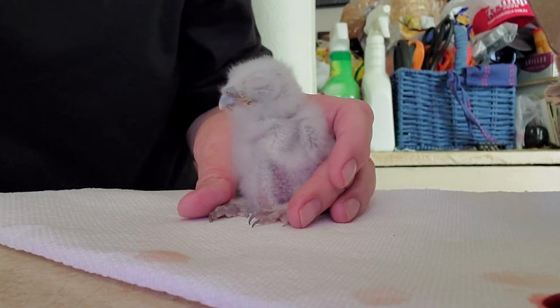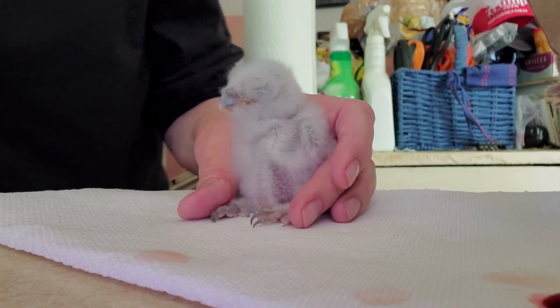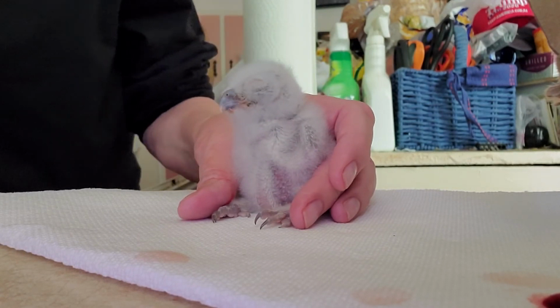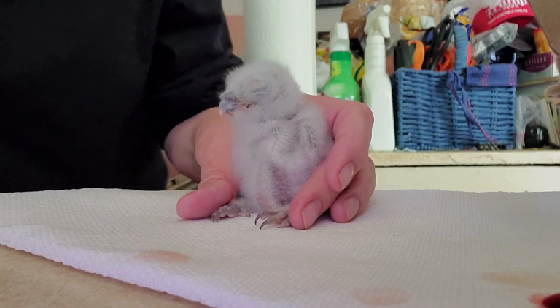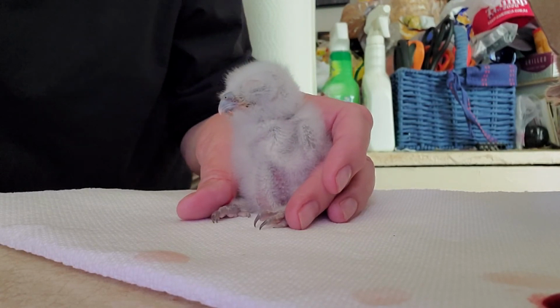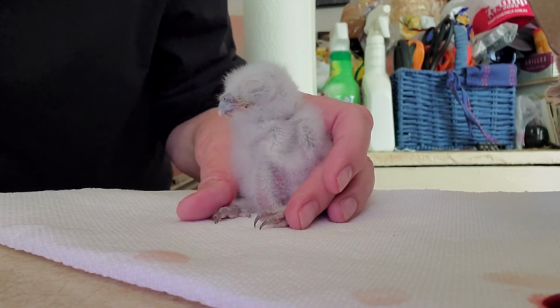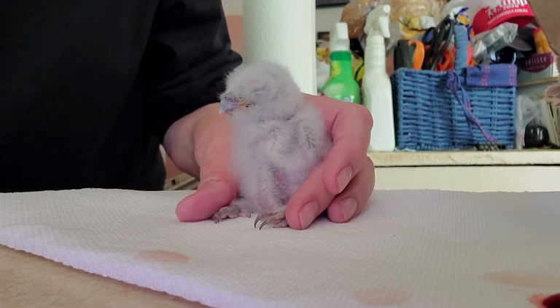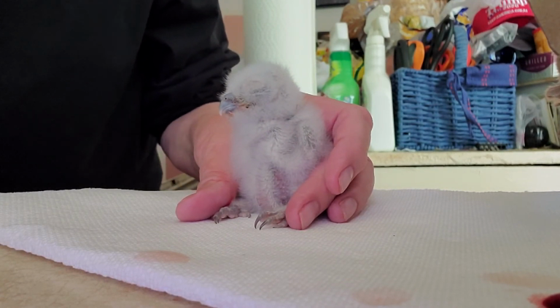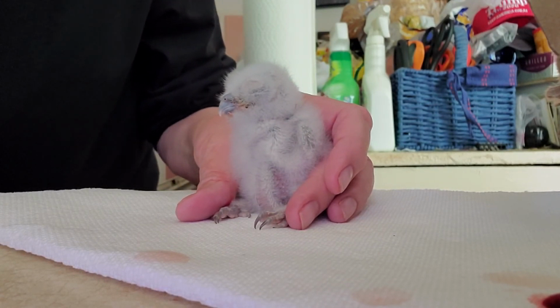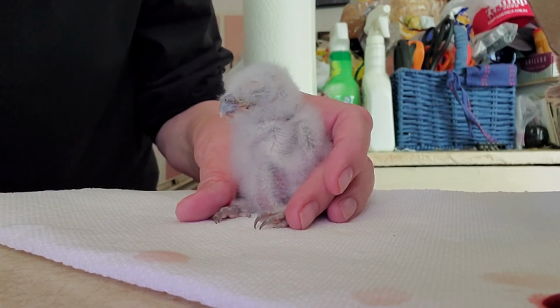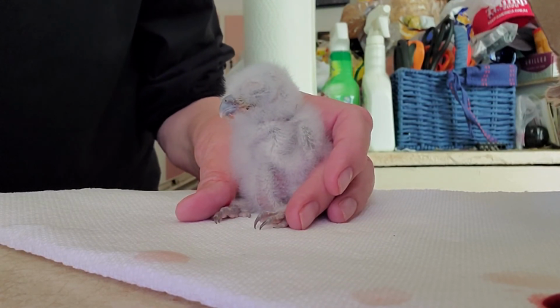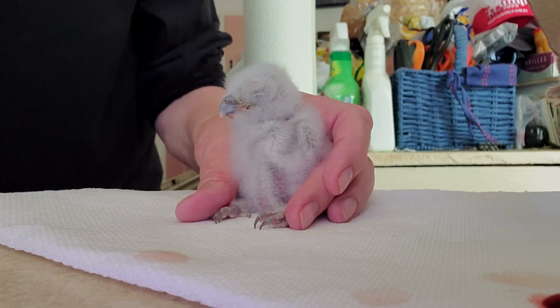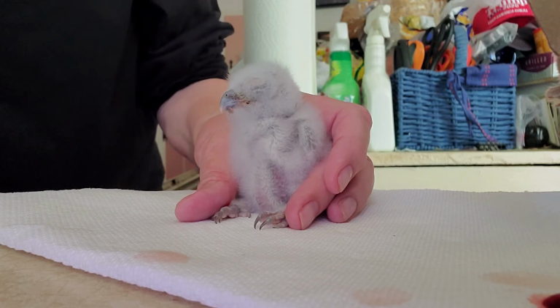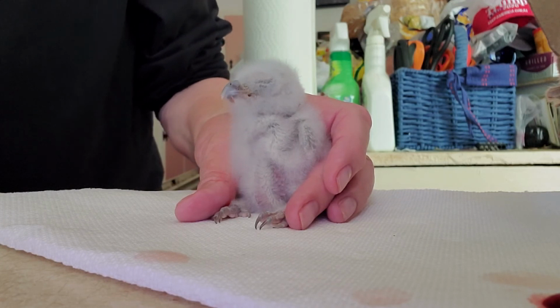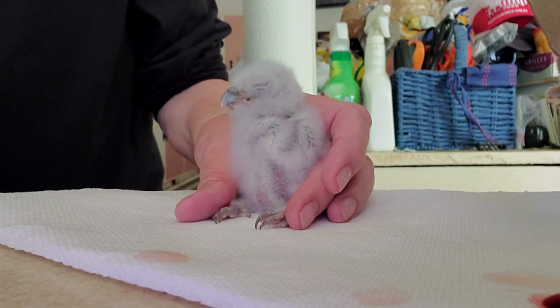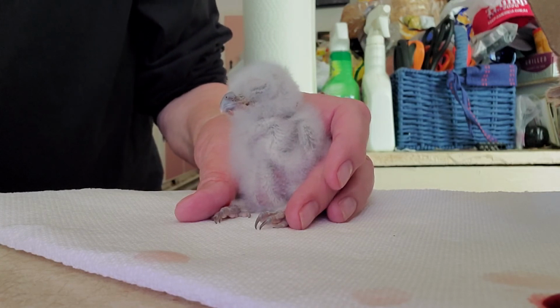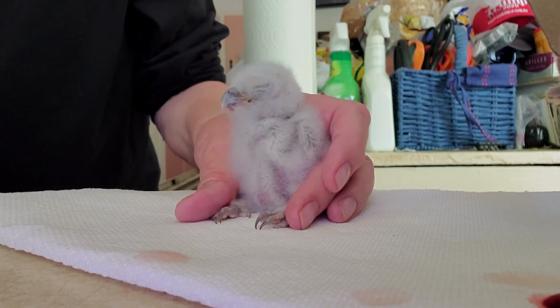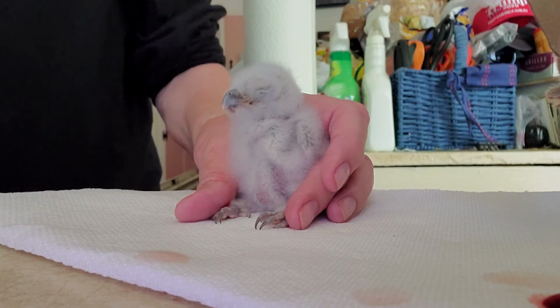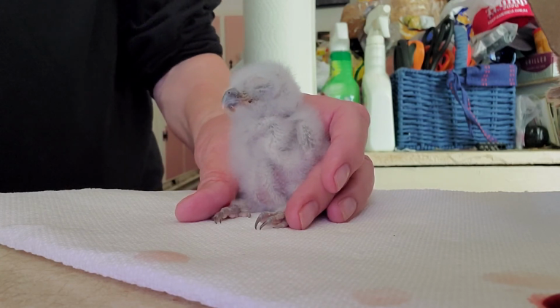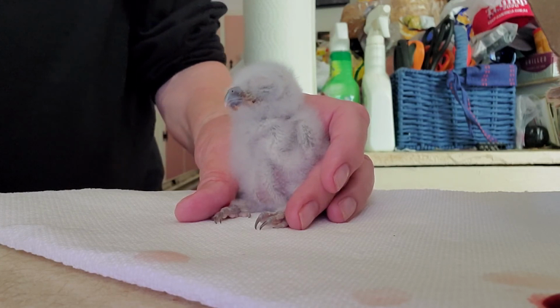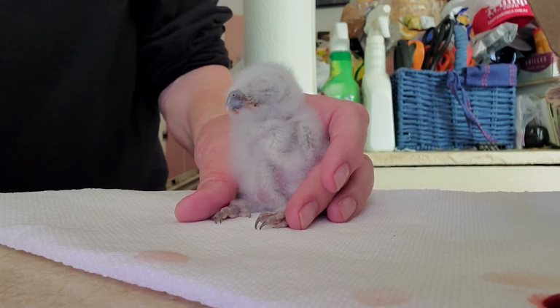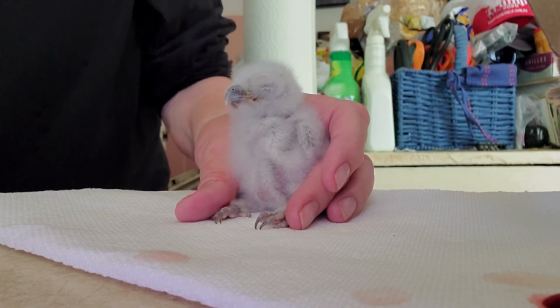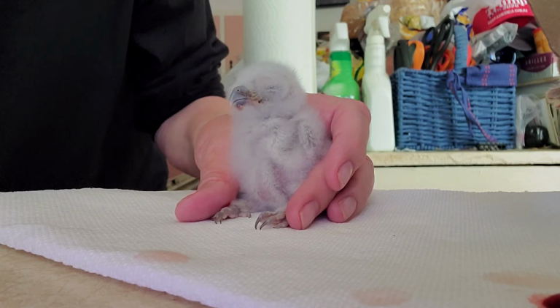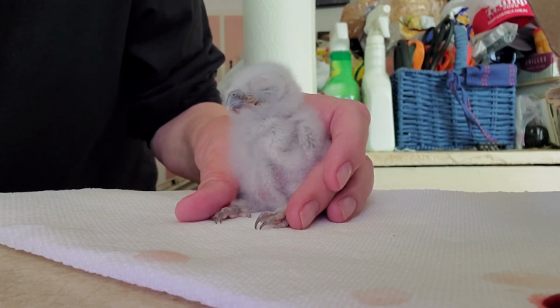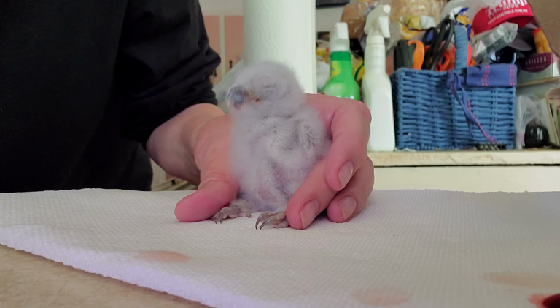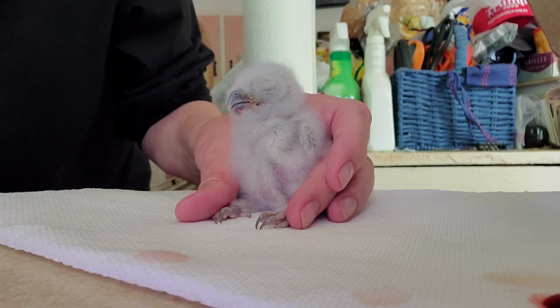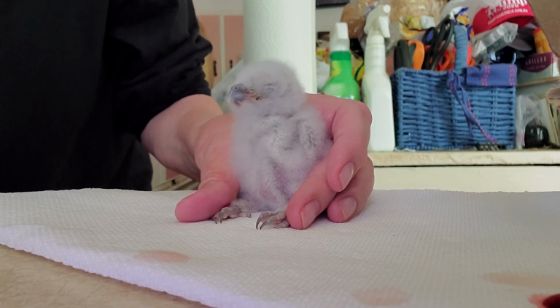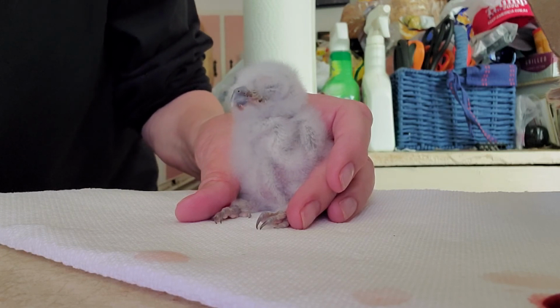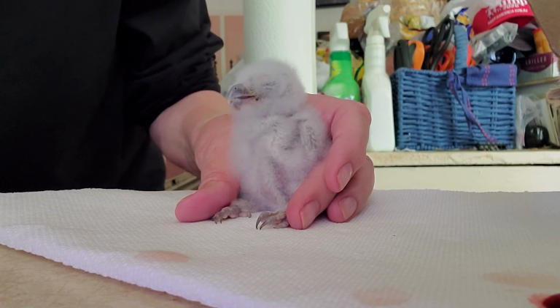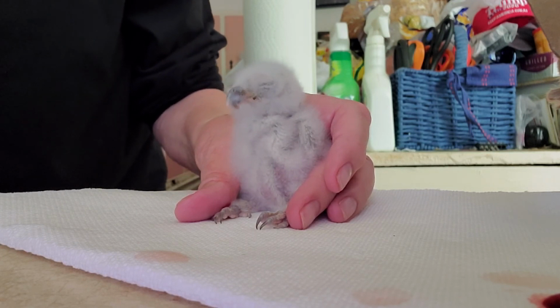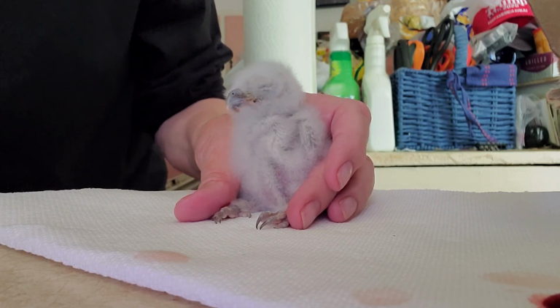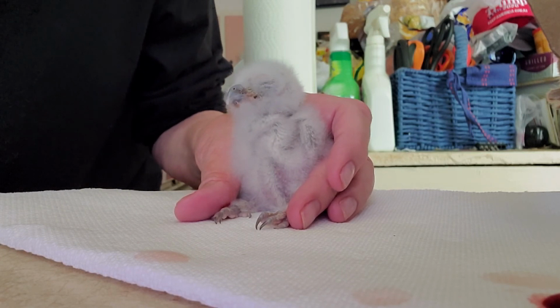A shout out to the vets down in Decatur — Call for Pet's Sake. Either the vet or a tech or somebody was nice enough to take him home last night, and they fed him at about a little before seven this morning.